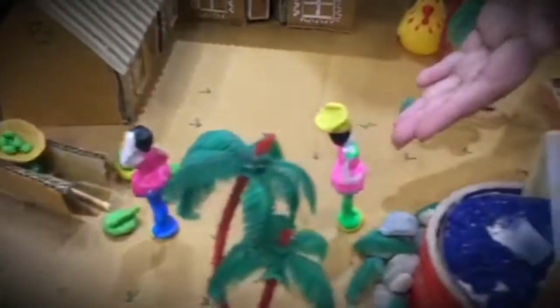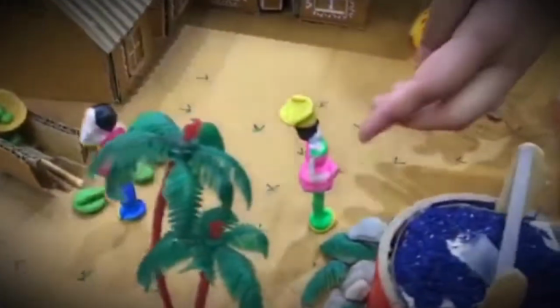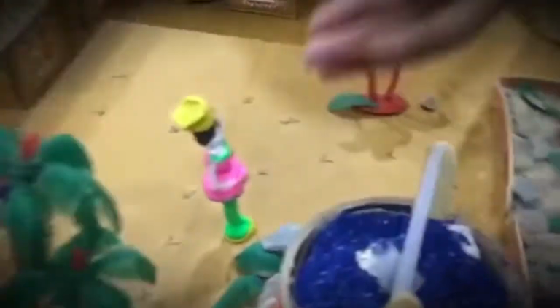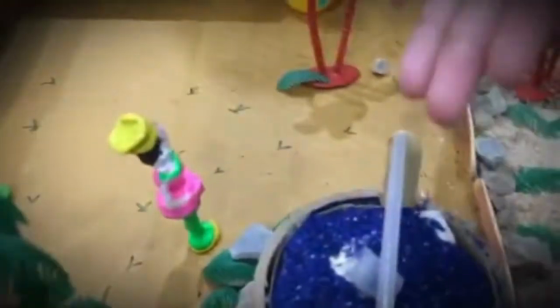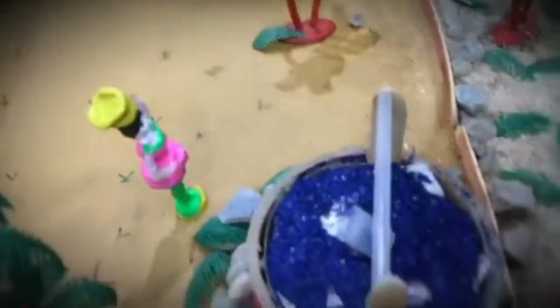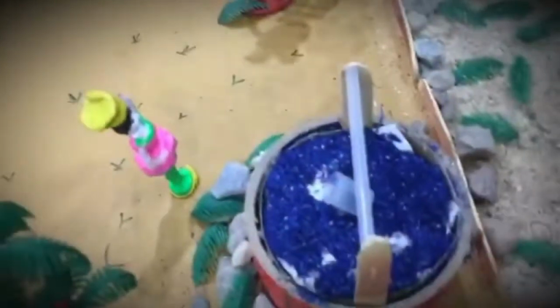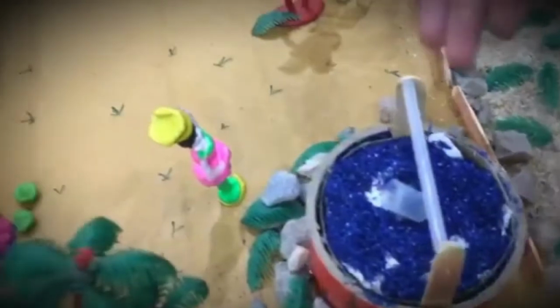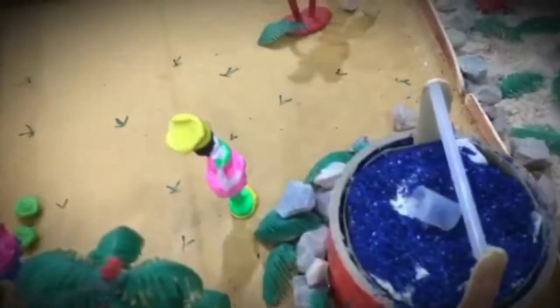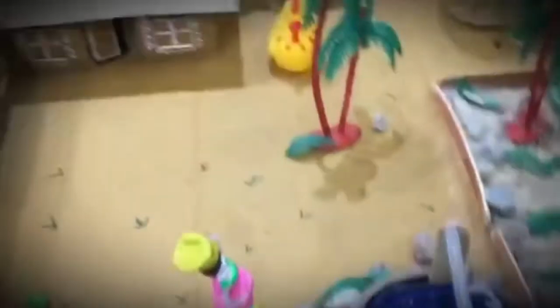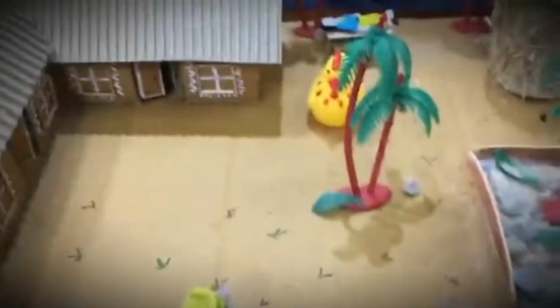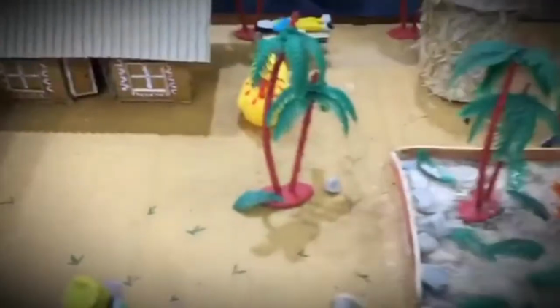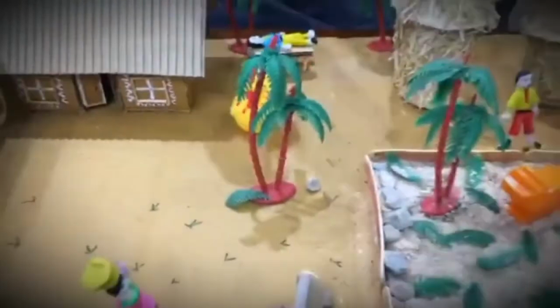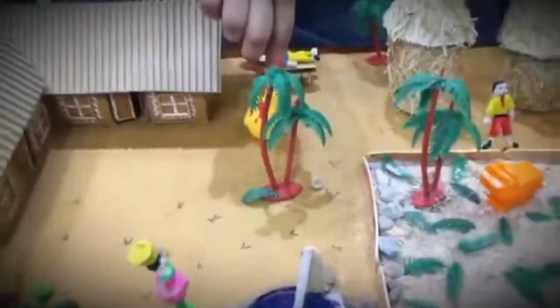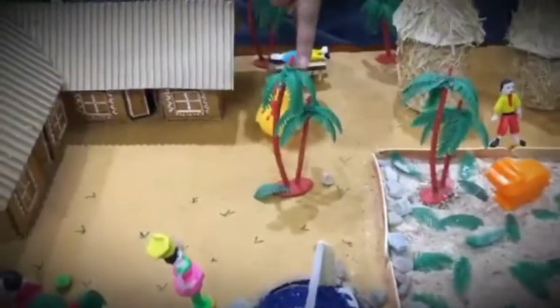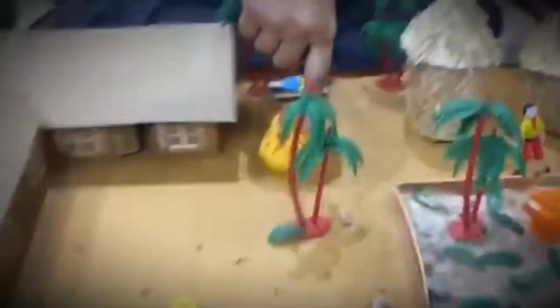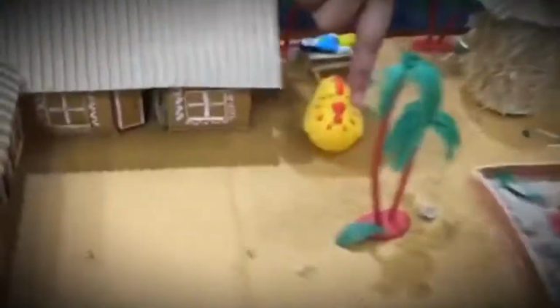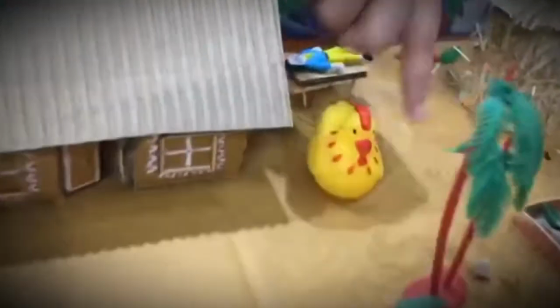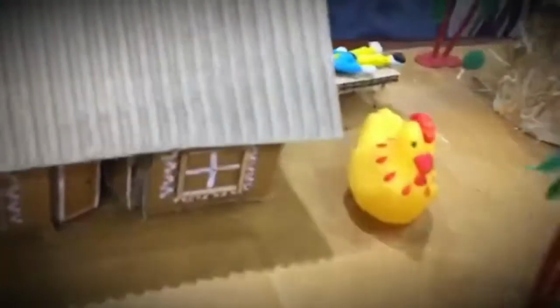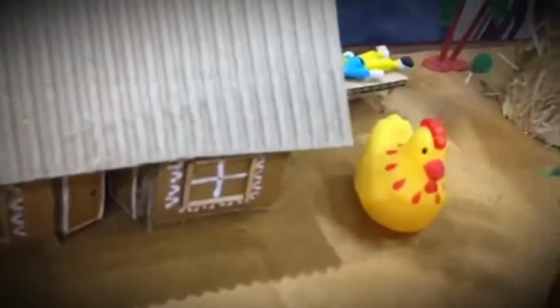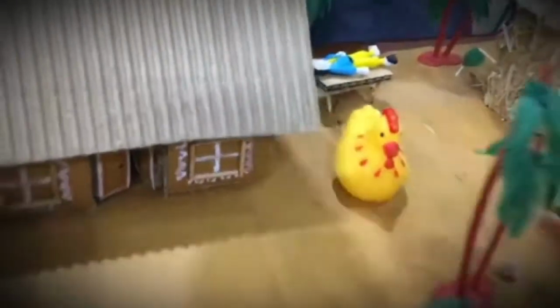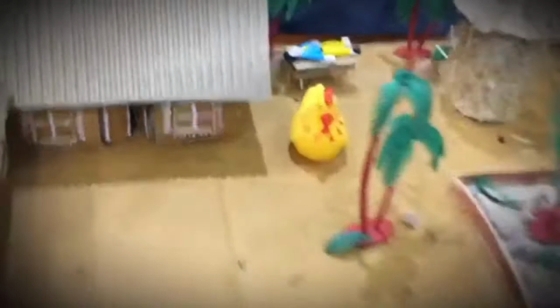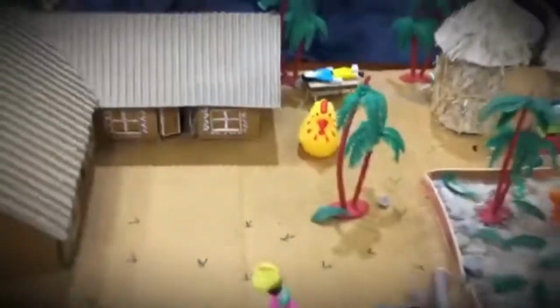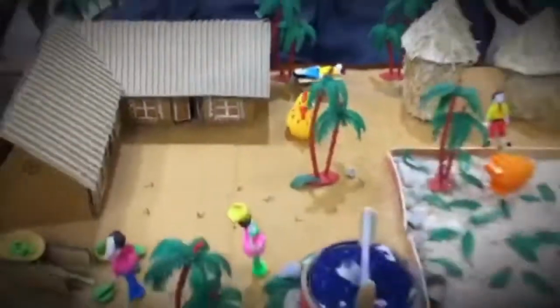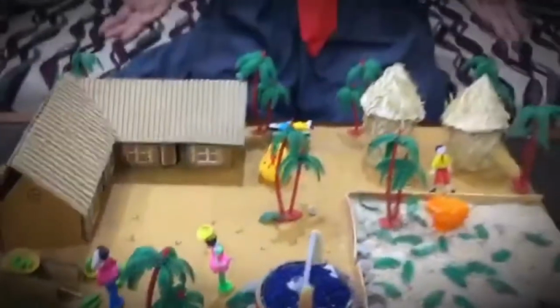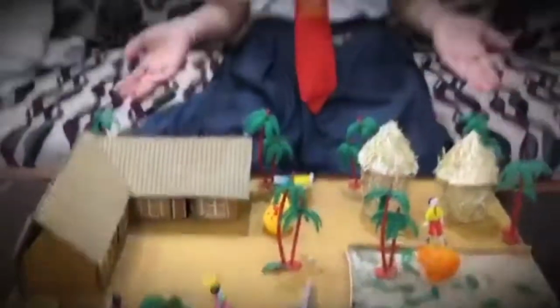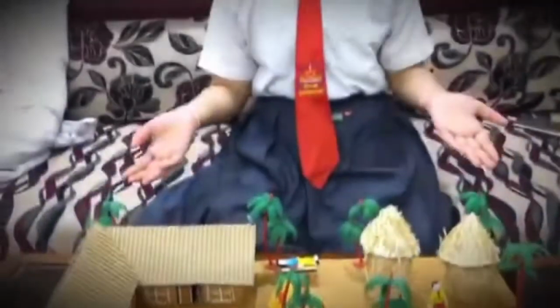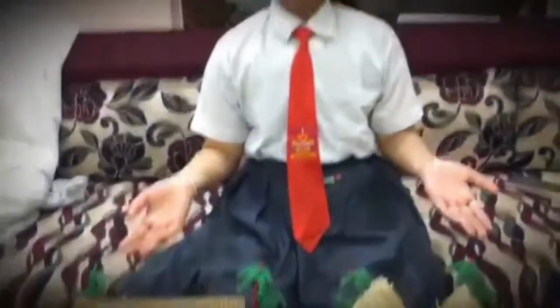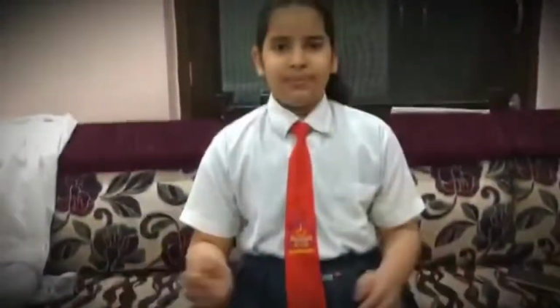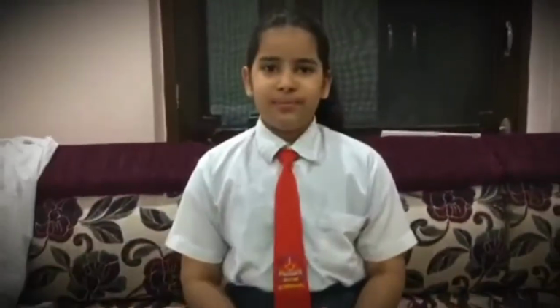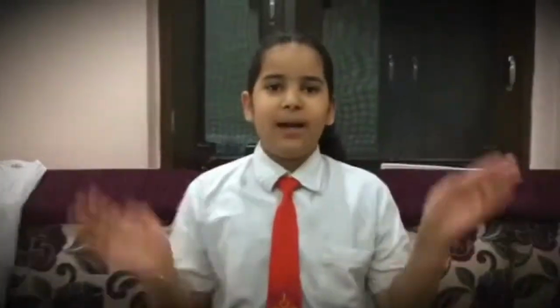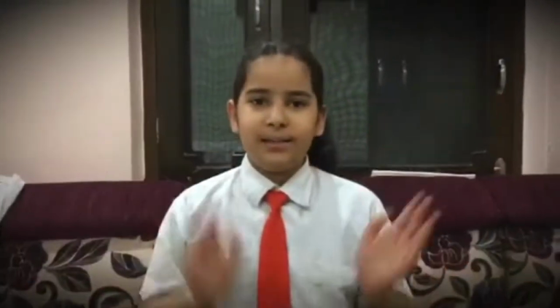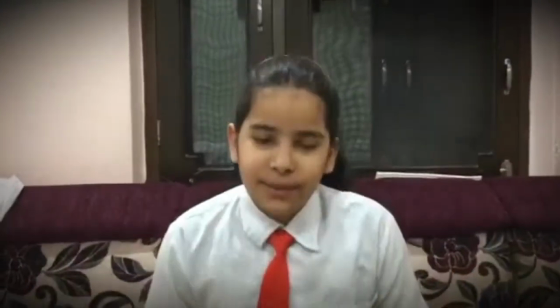This is a lady coming to fill water. This is a hen. This is my old village — do you like it? Bye, thank you.